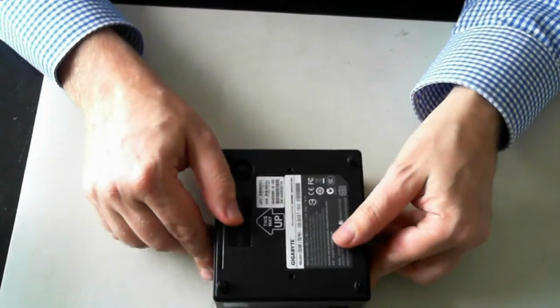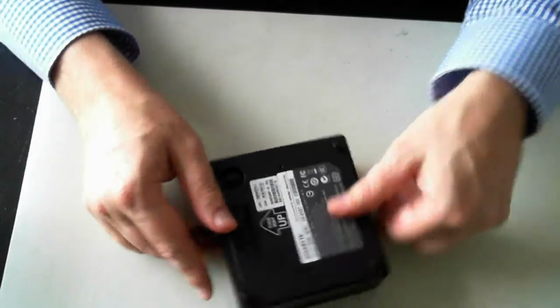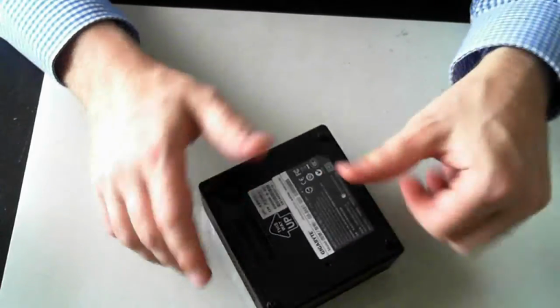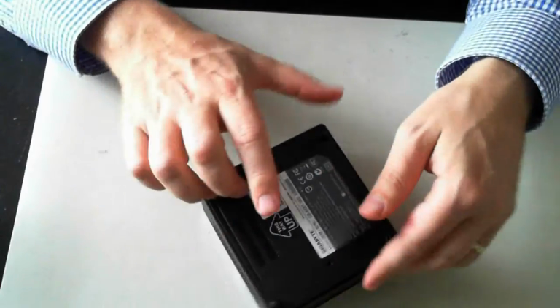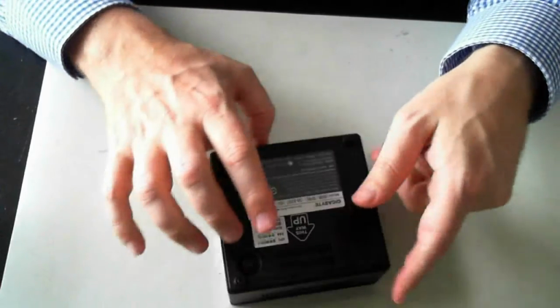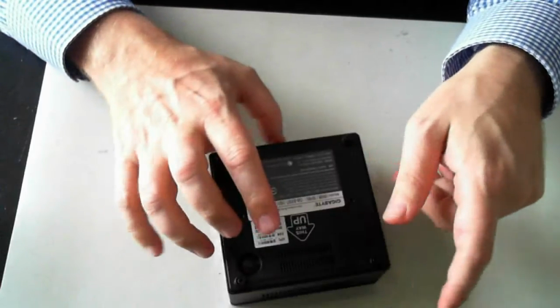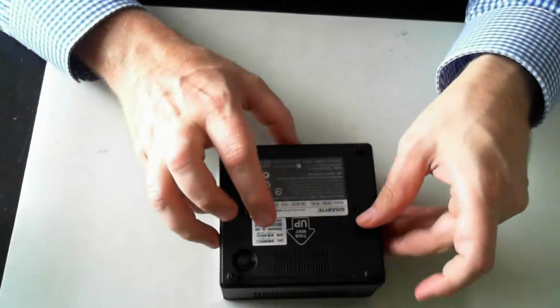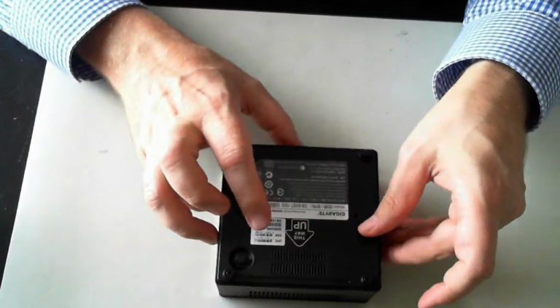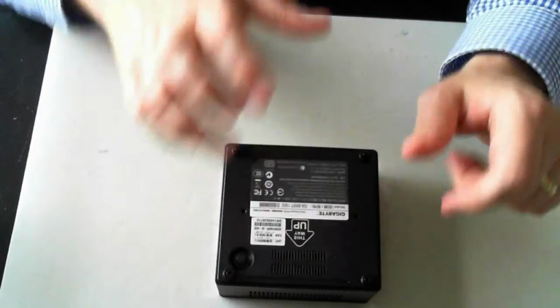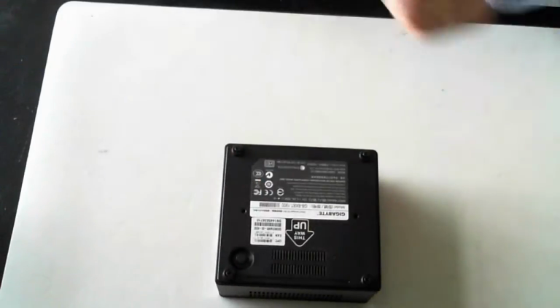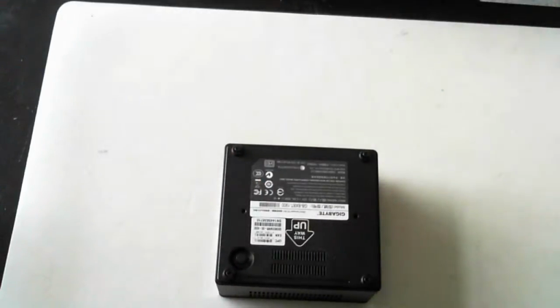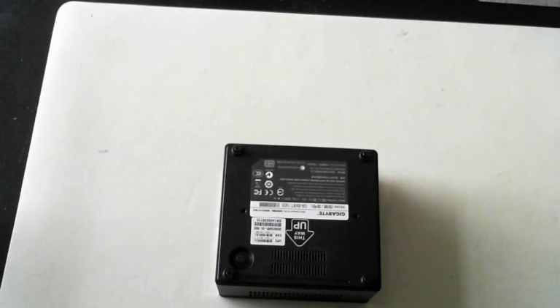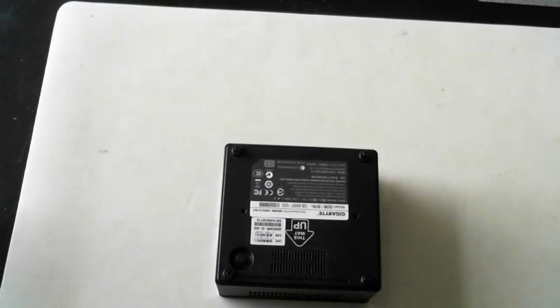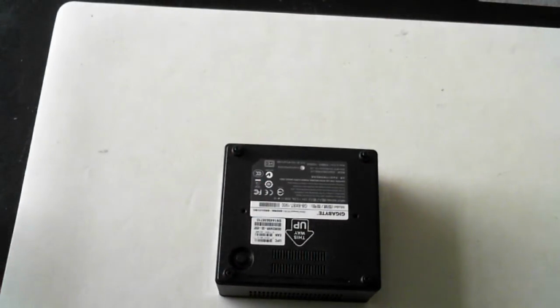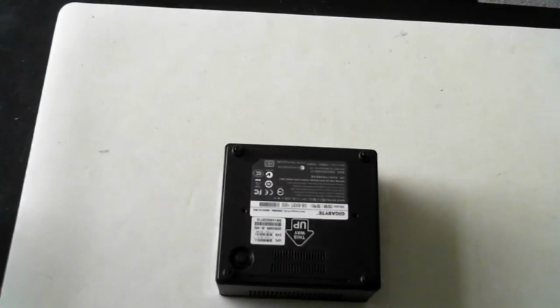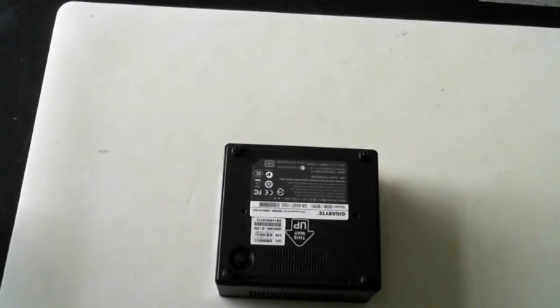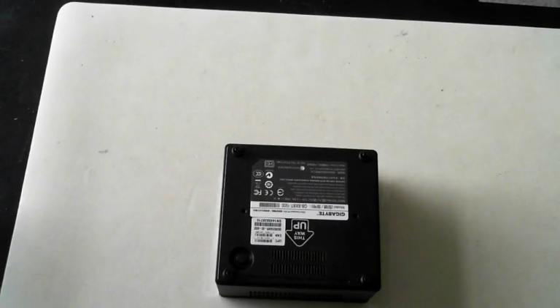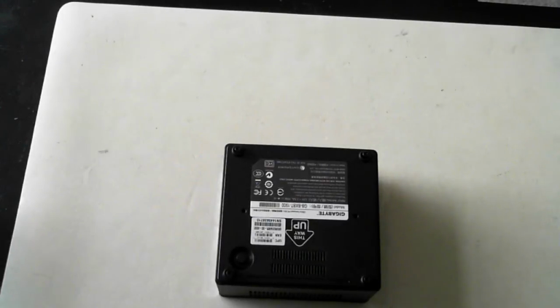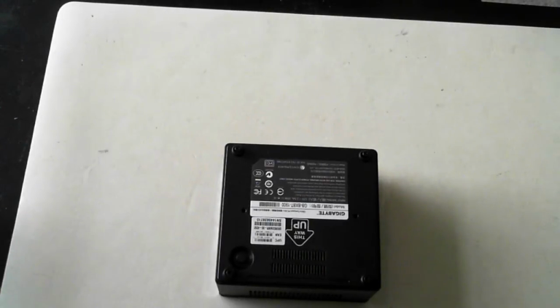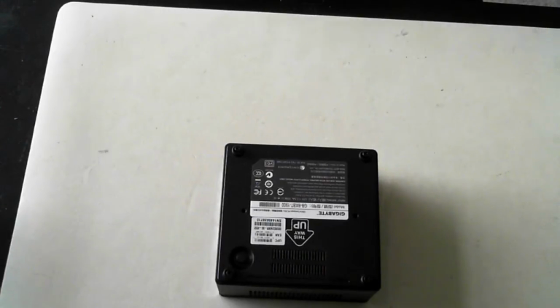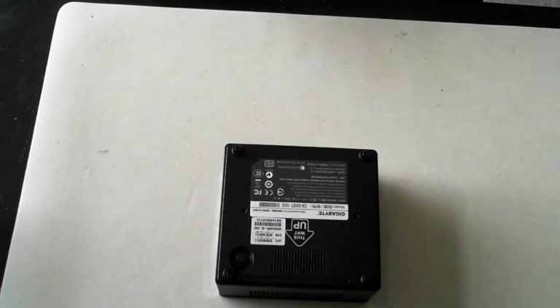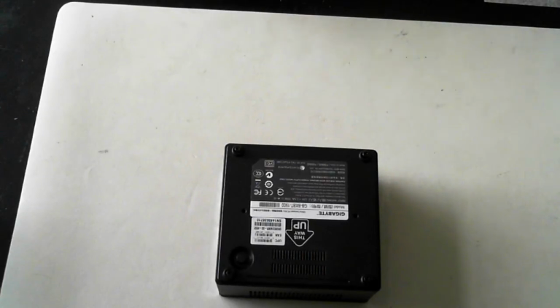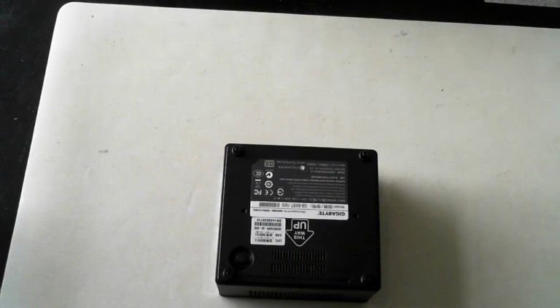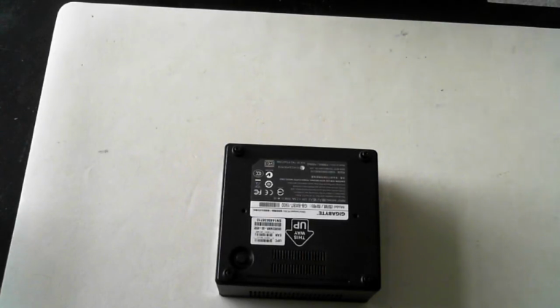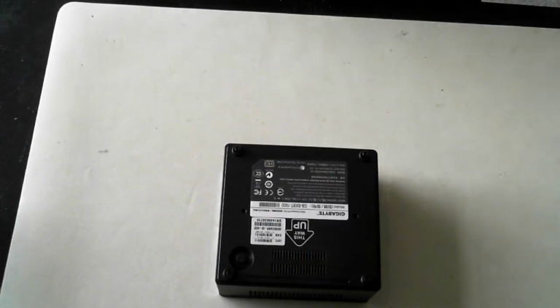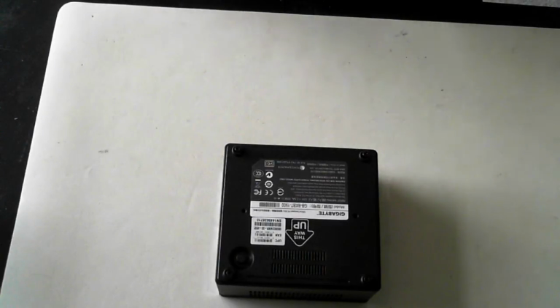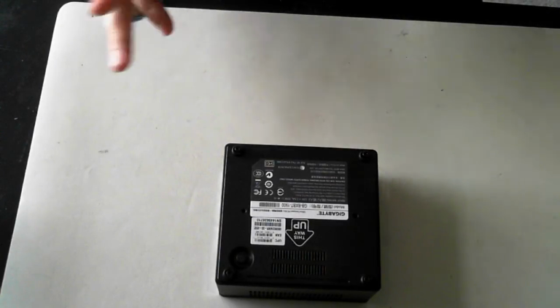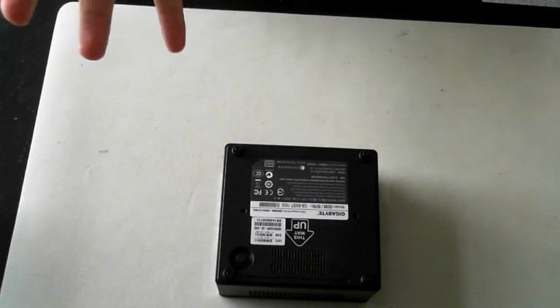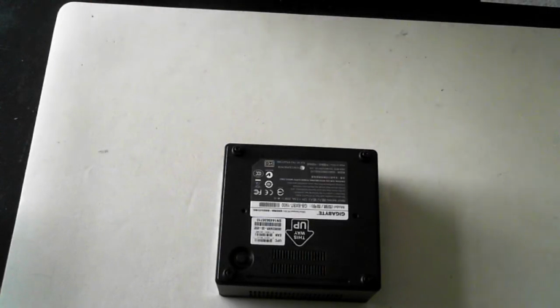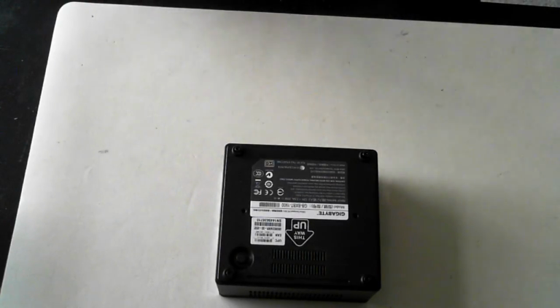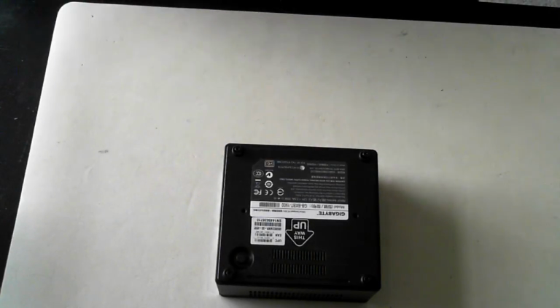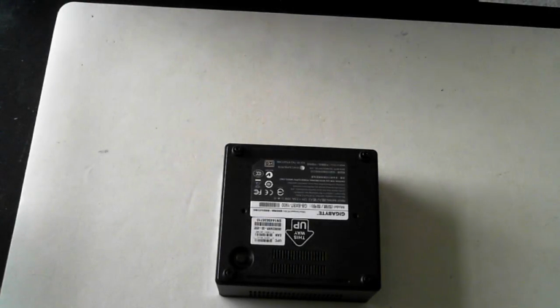Before we start, proceed or follow these steps at your own risk and please take anti-static precautions. I'm just putting on my anti-static wrist strap now.